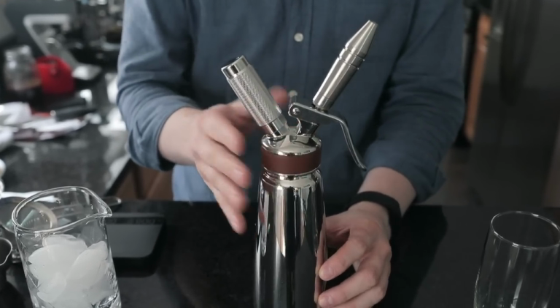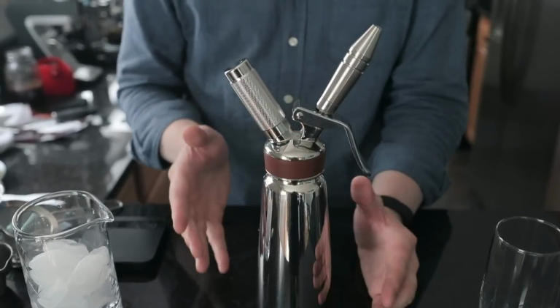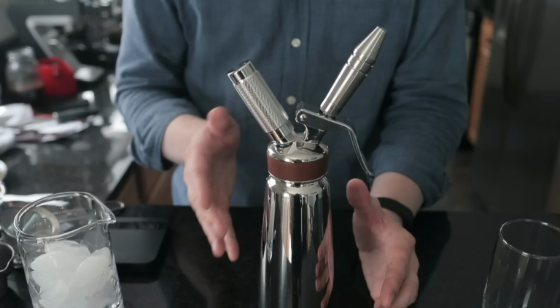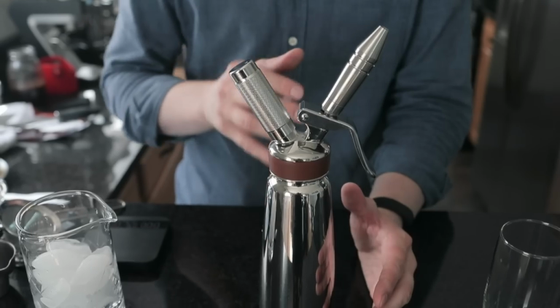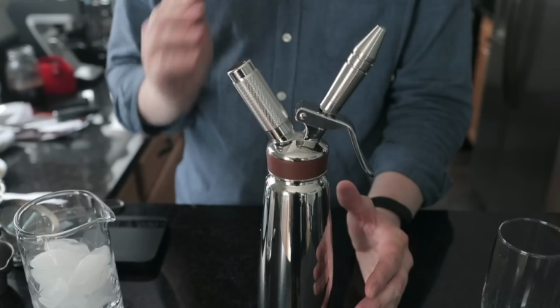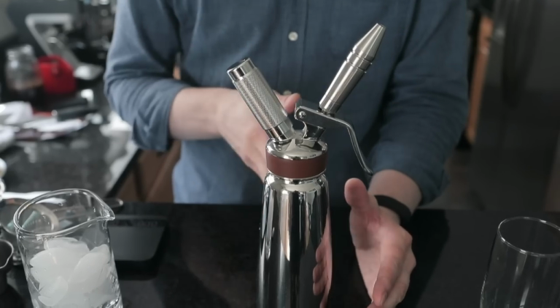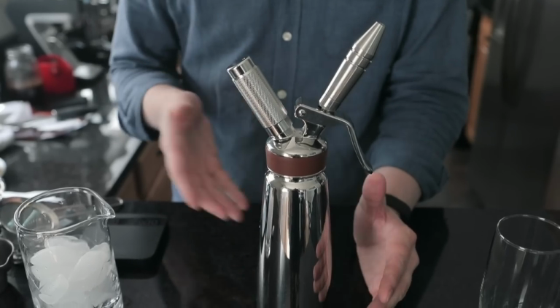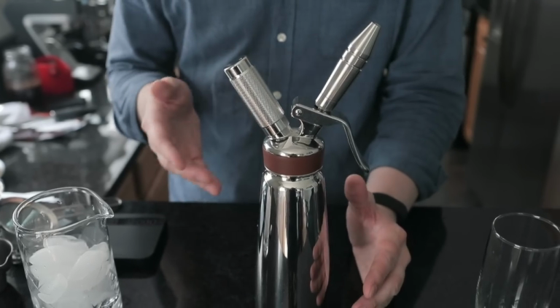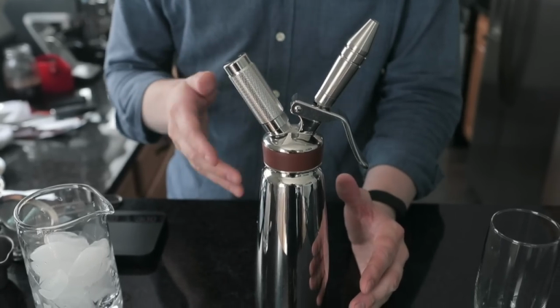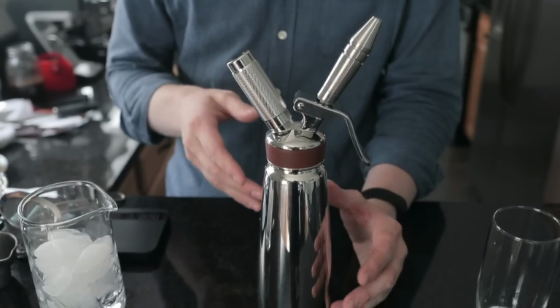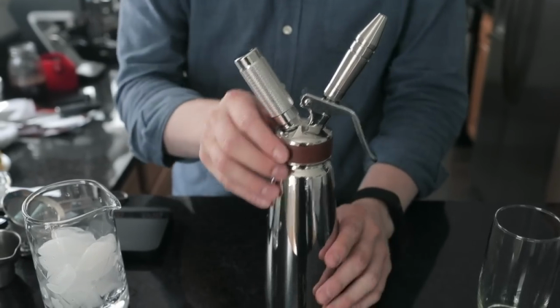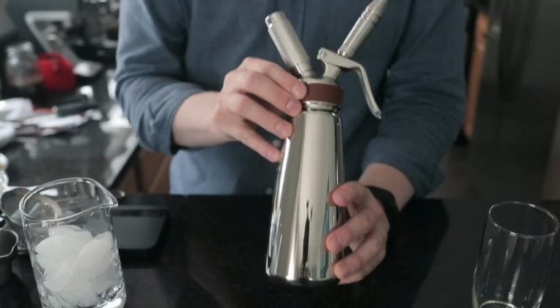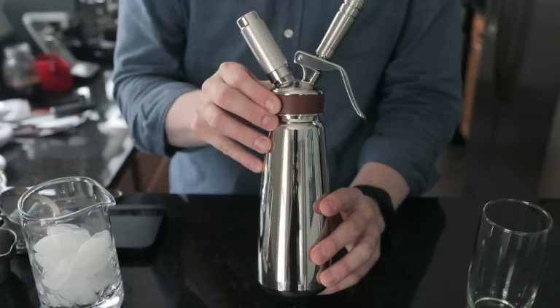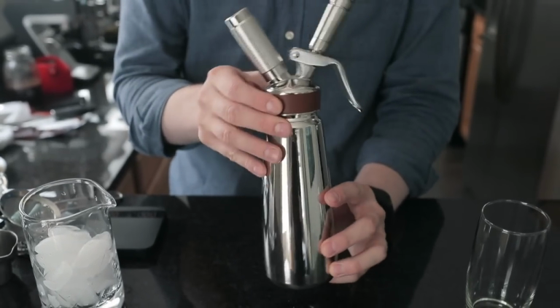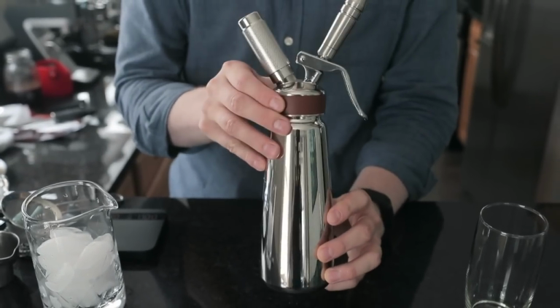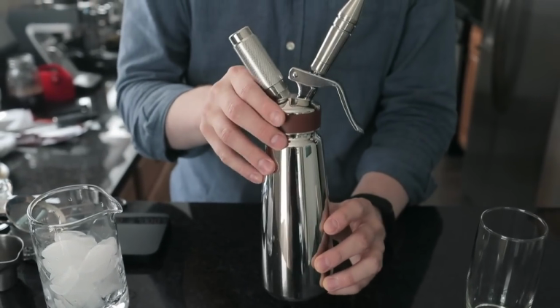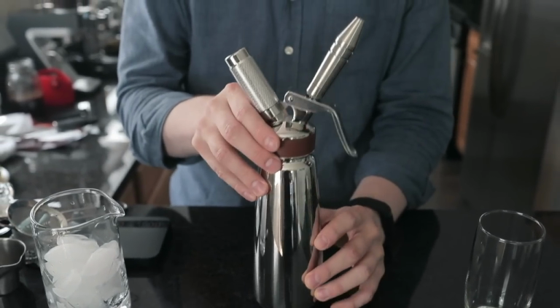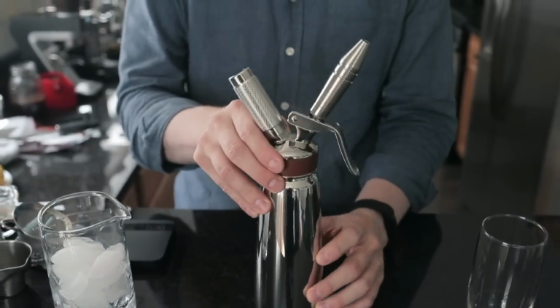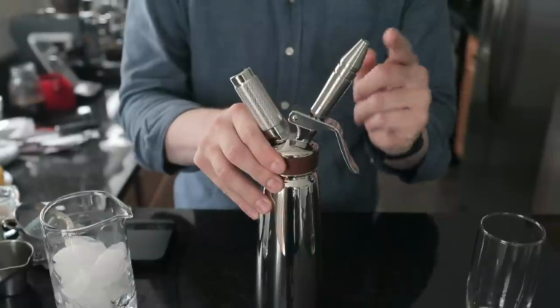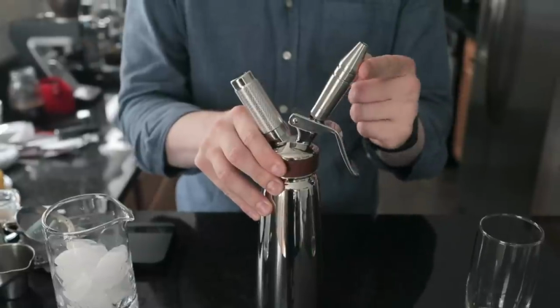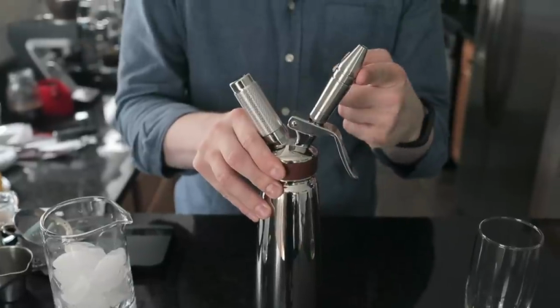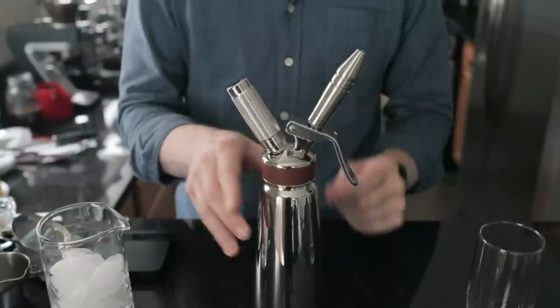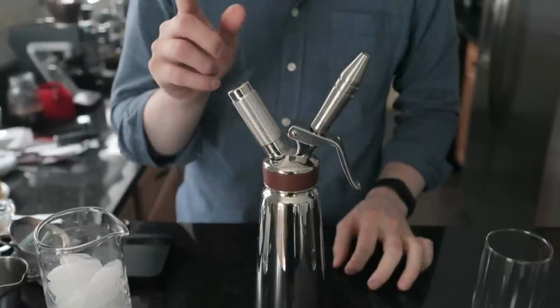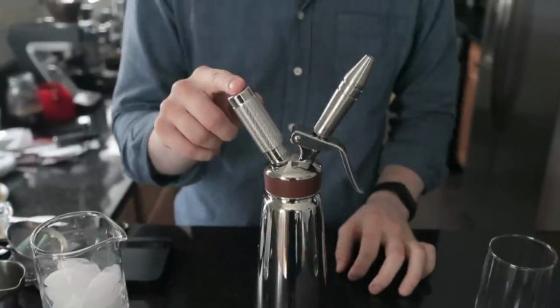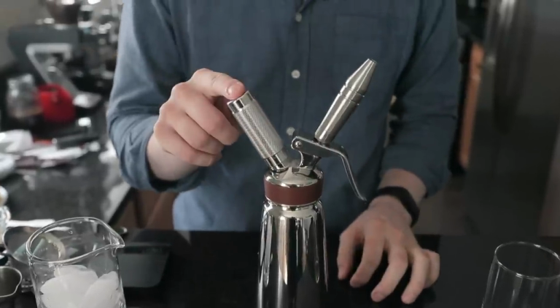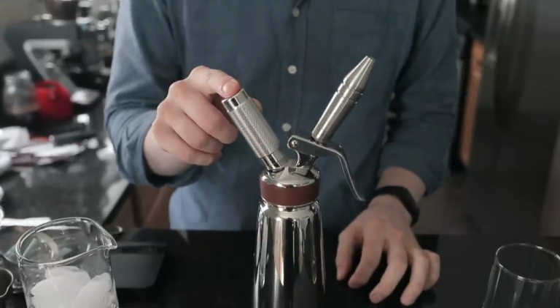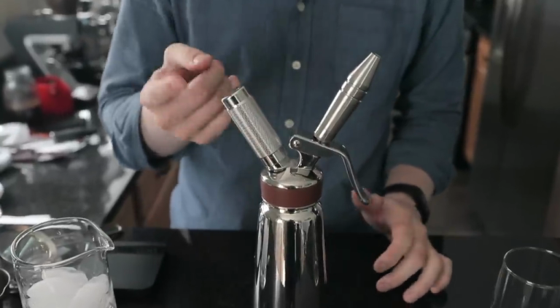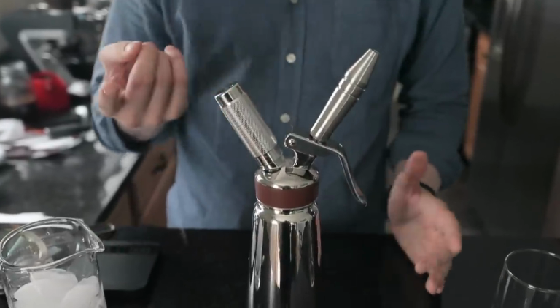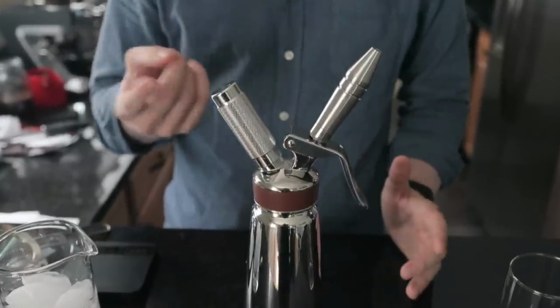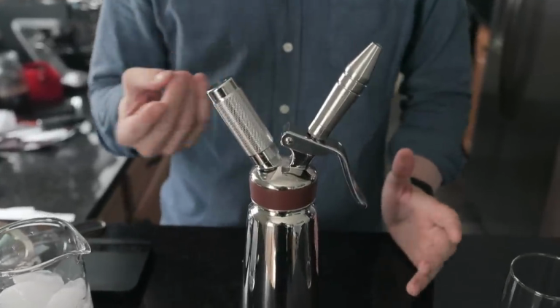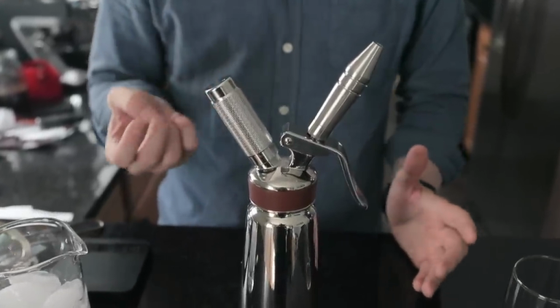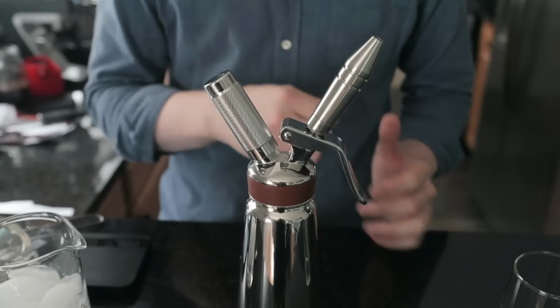So you don't have to buy a whole kegerator, you don't have to buy gas bottles or anything like that. You can get a pretty small 500 milliliter siphon with a special dispensing tip, charge it up with nitrogen gas, and you get really good results.